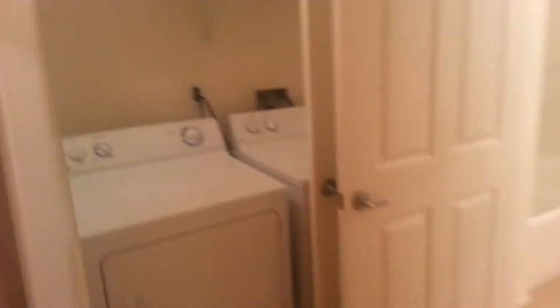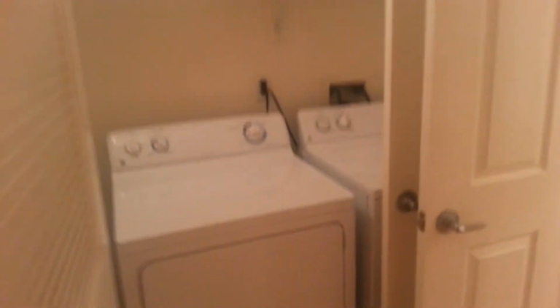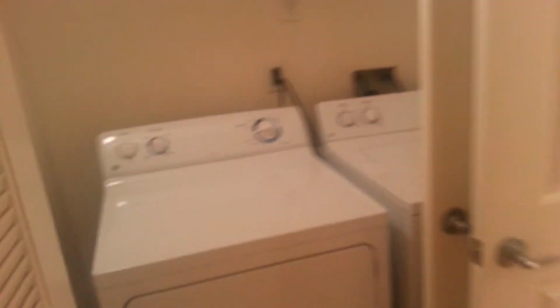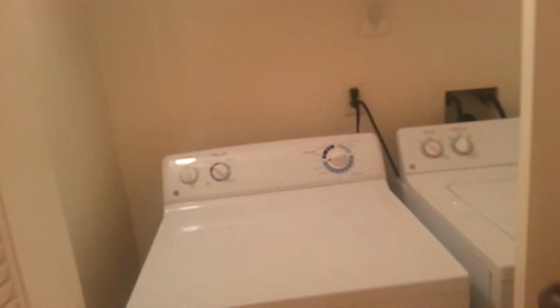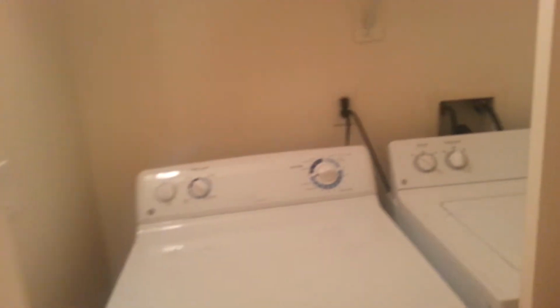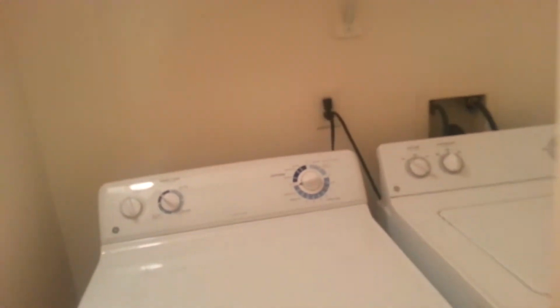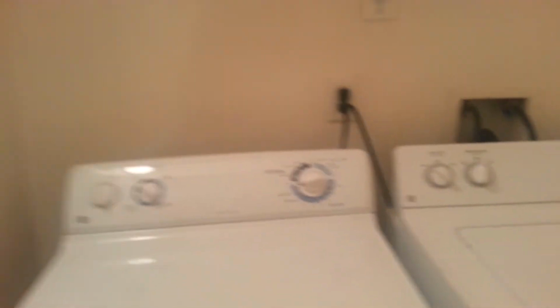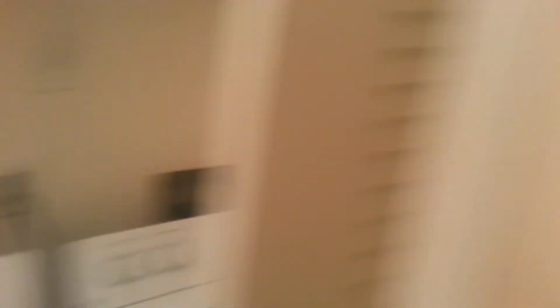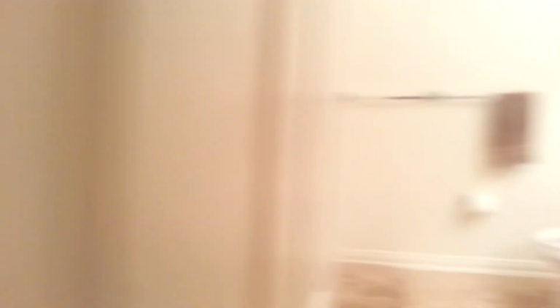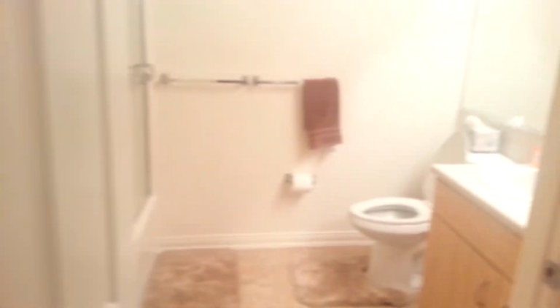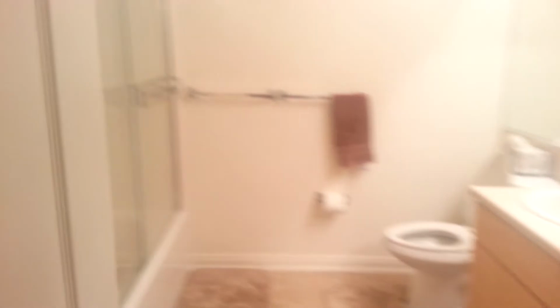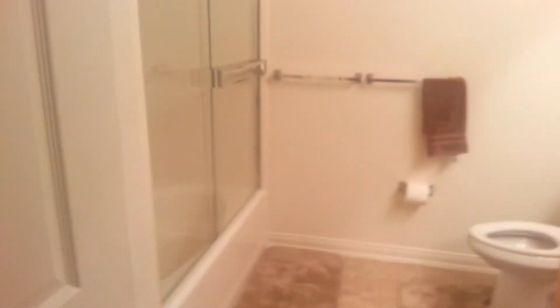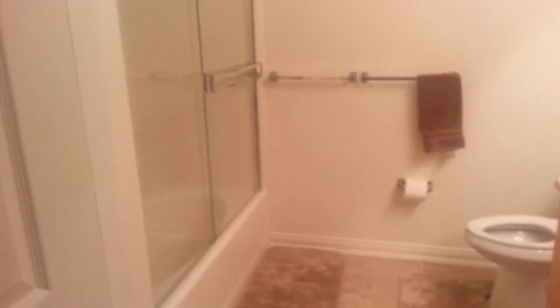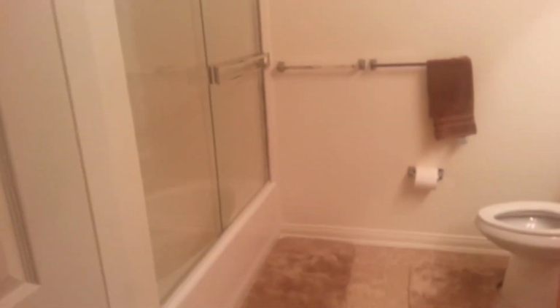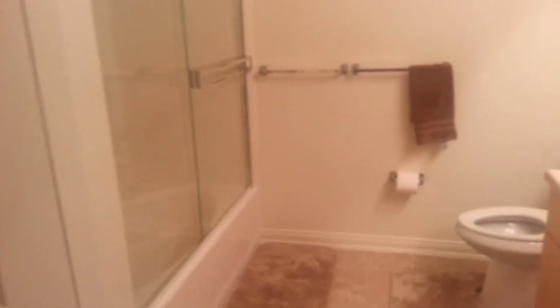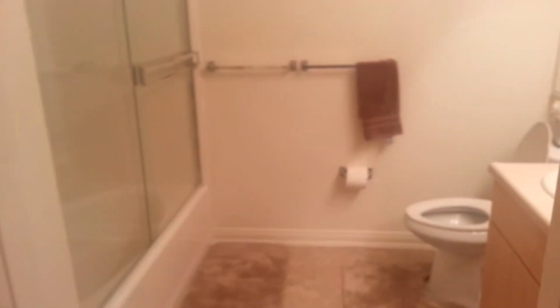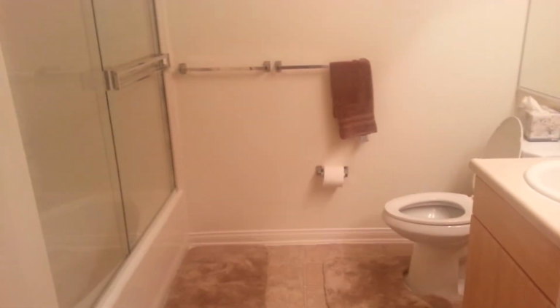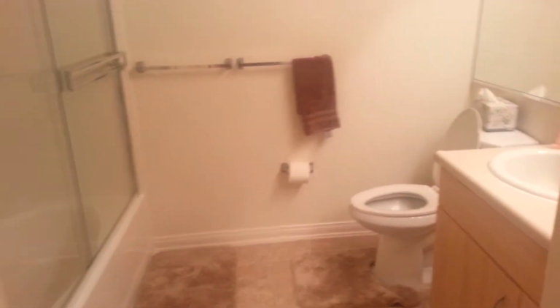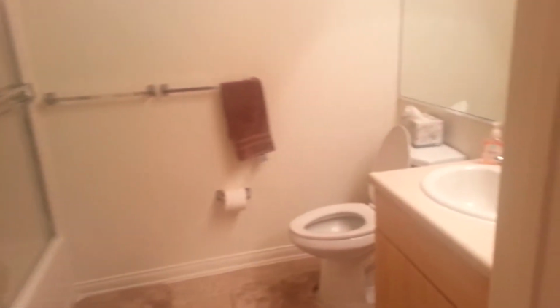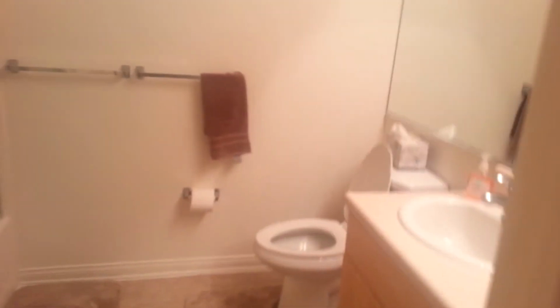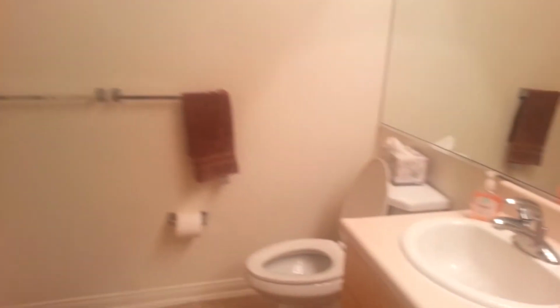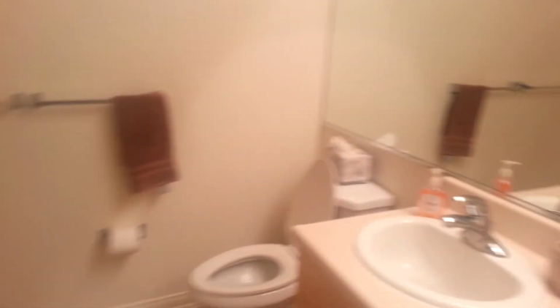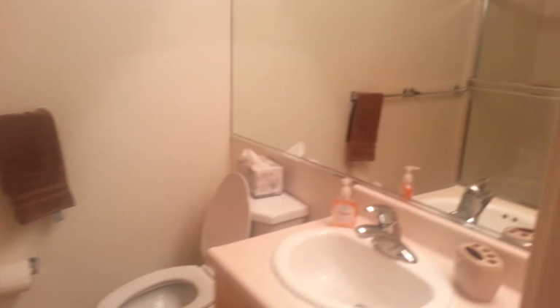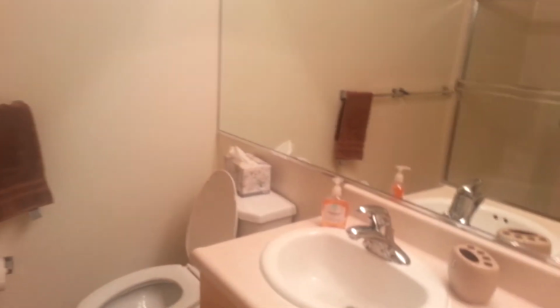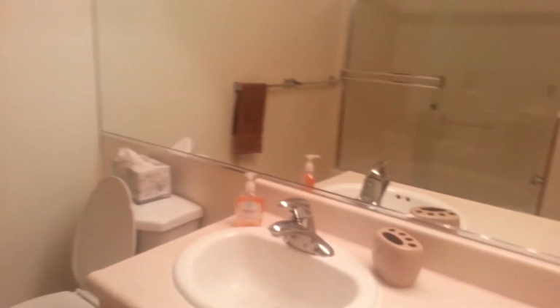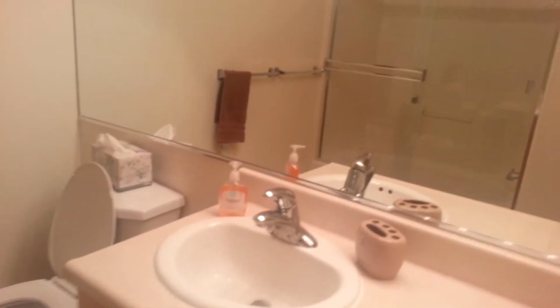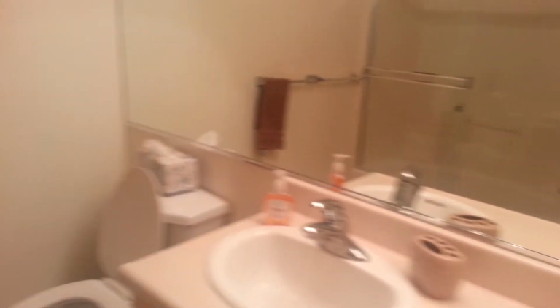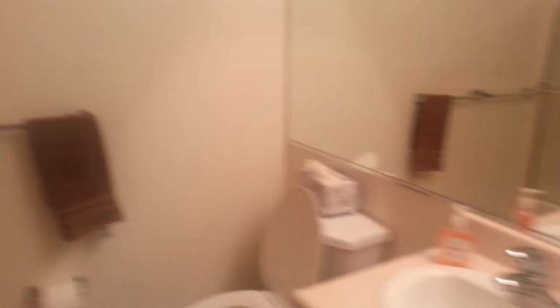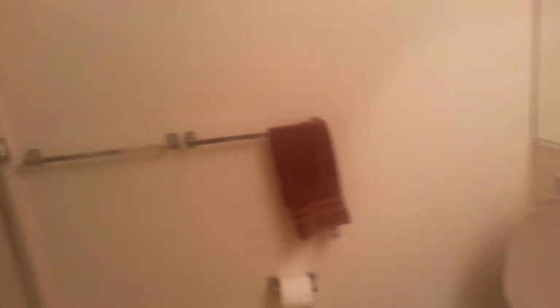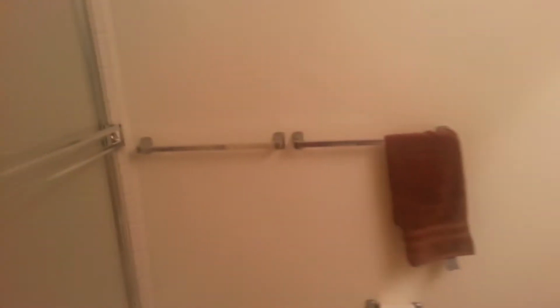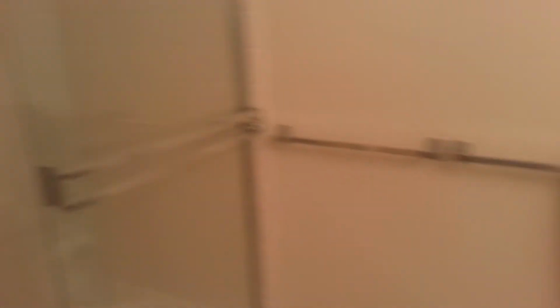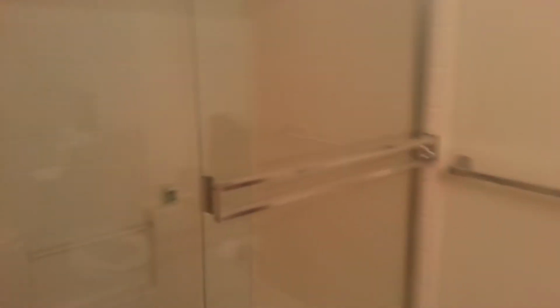In-unit washer dryer — it's priceless. Guest bath, which is not really getting used, but will soon enough.